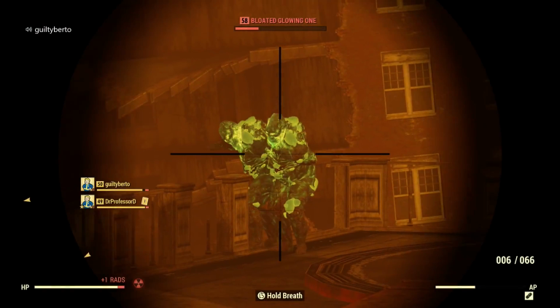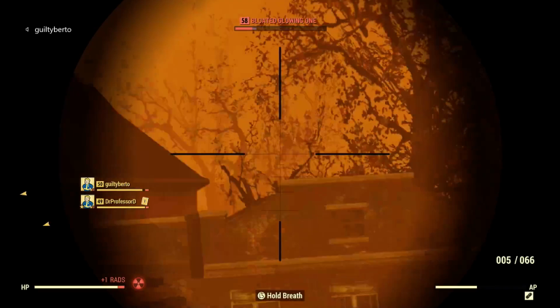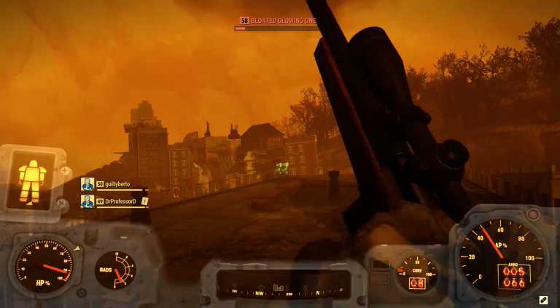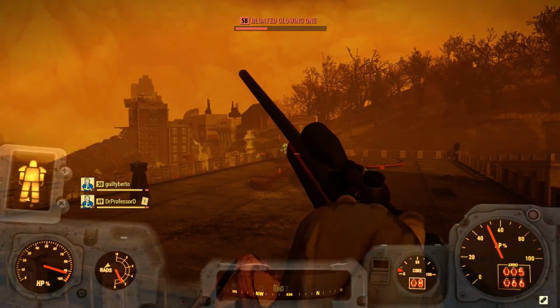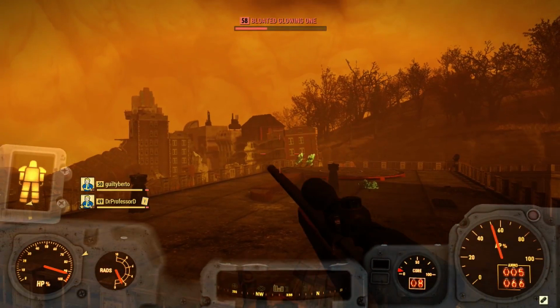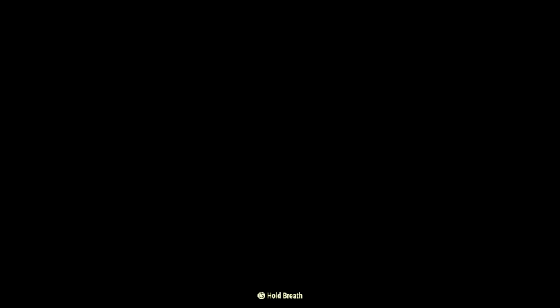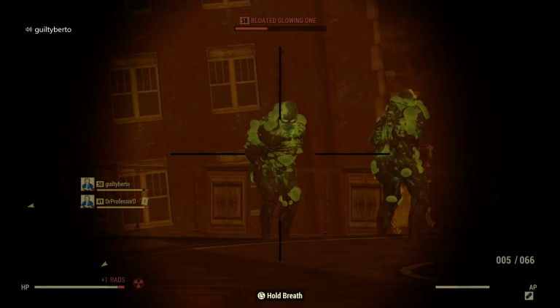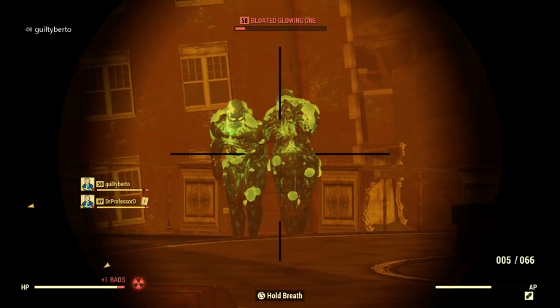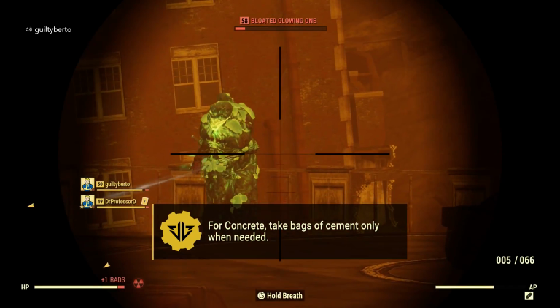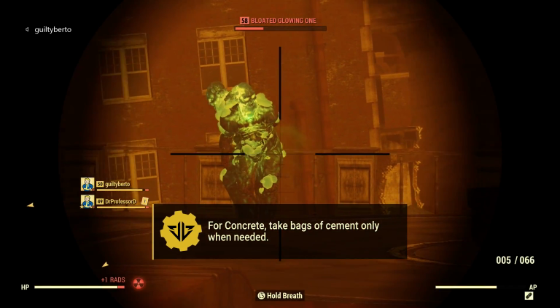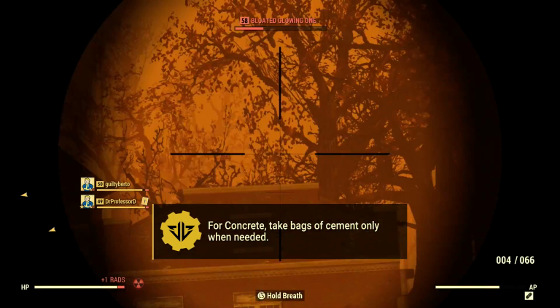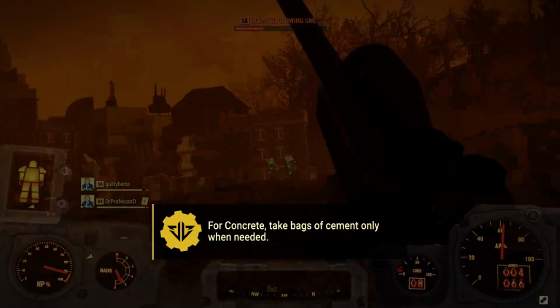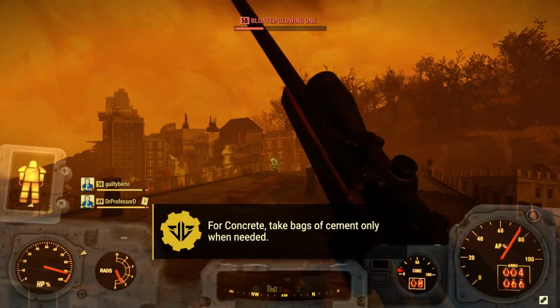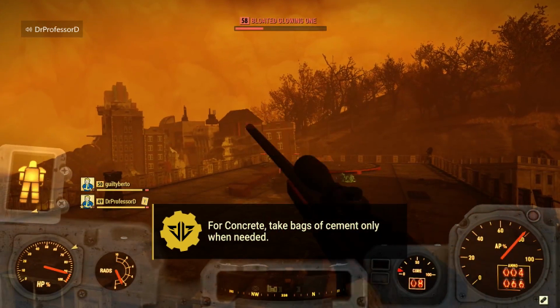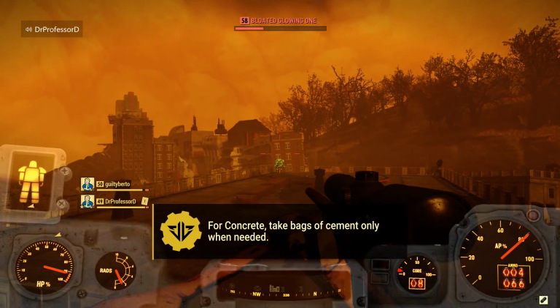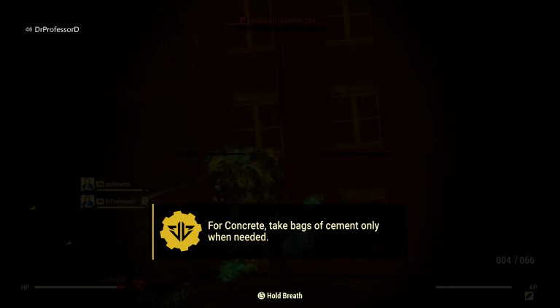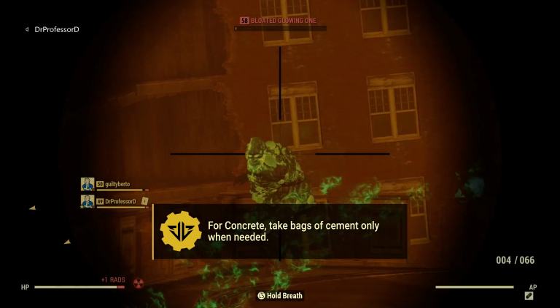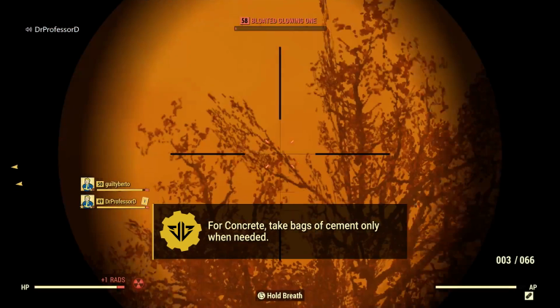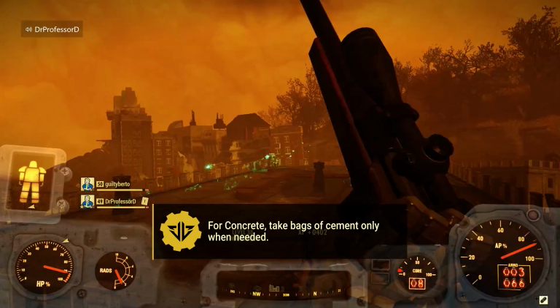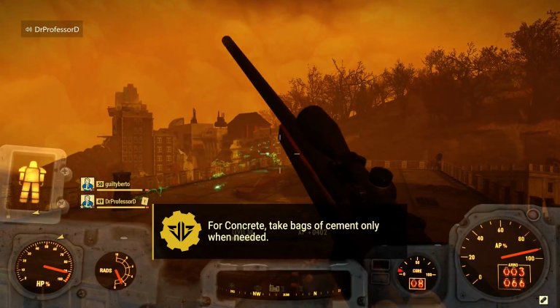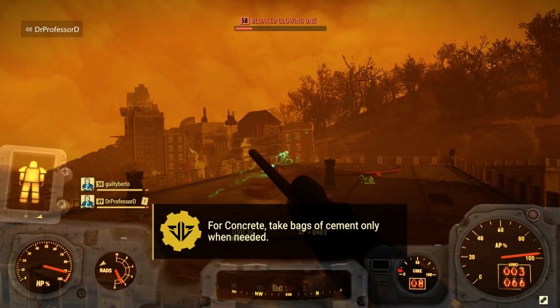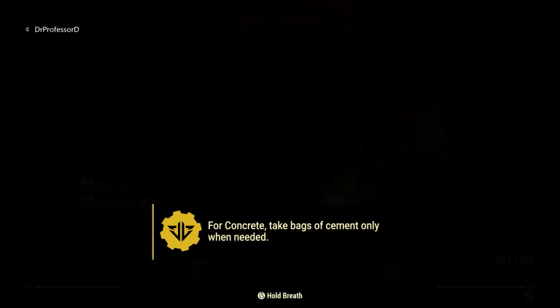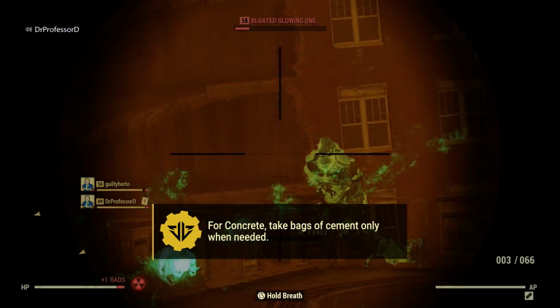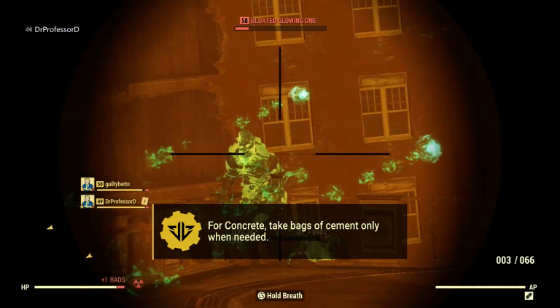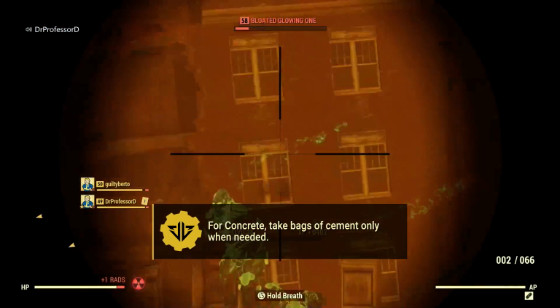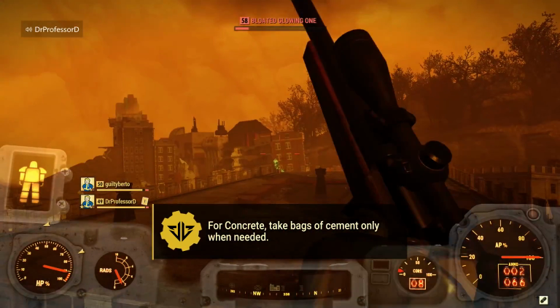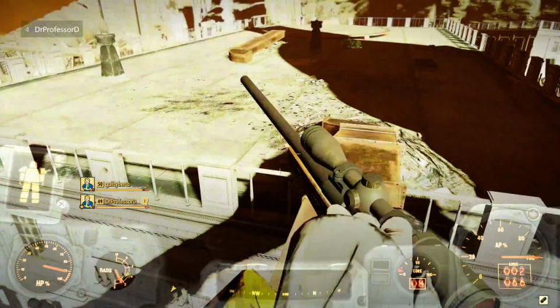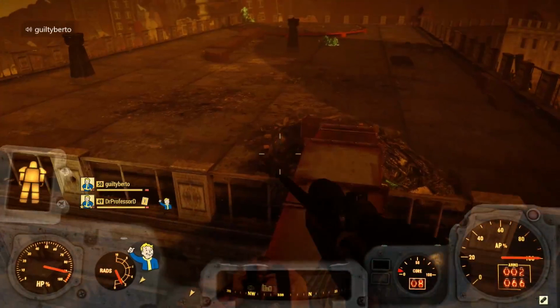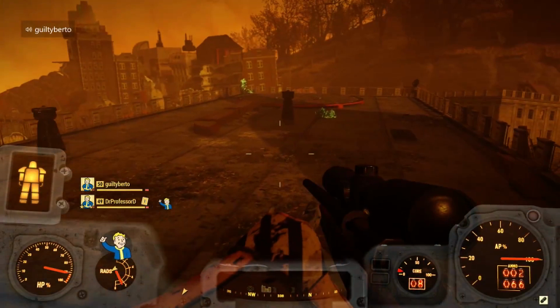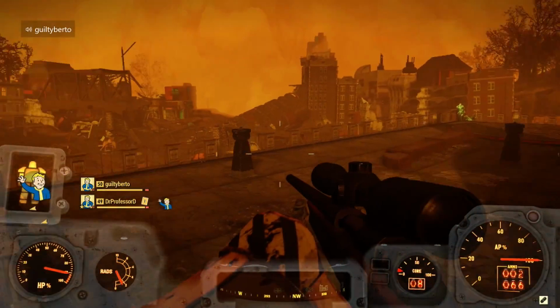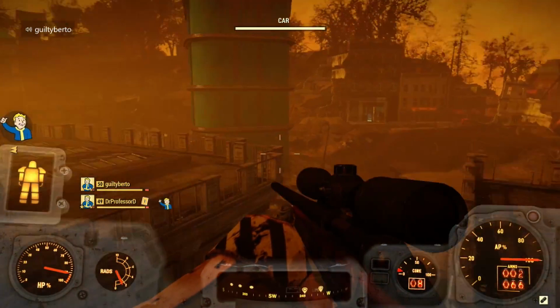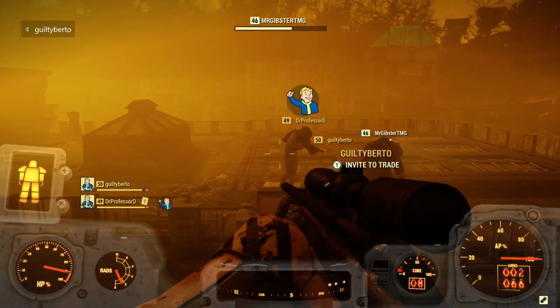Concrete is used in camp foundations and water pumps. Simply put, it's just too heavy. The only junk item that gives it is bags of cement, which have a base weight of 8 for only 5 concrete, so don't pick these up unless you're specifically looking for it.